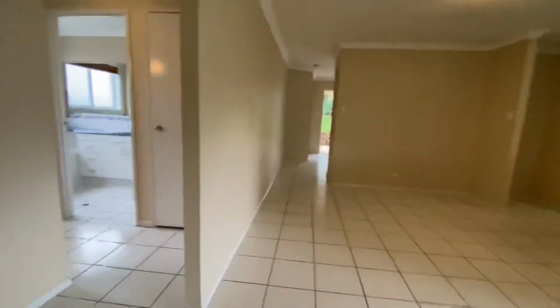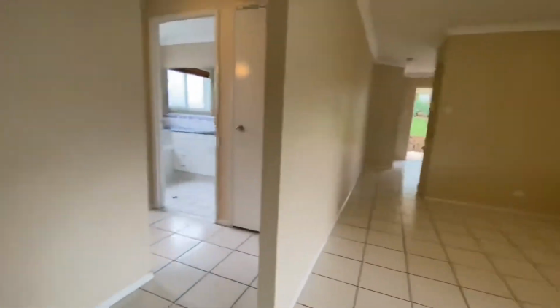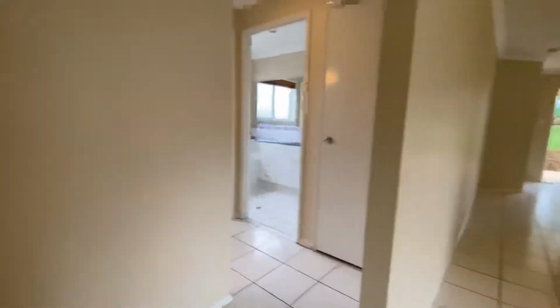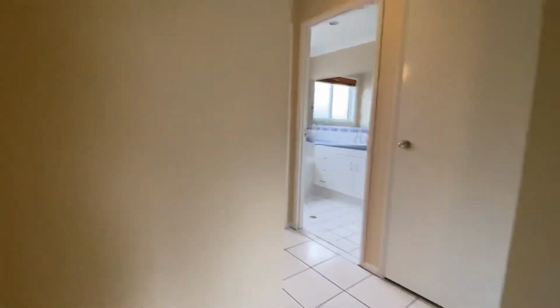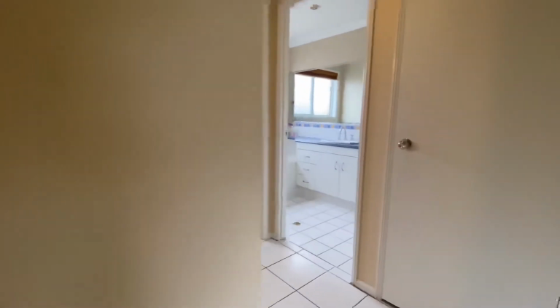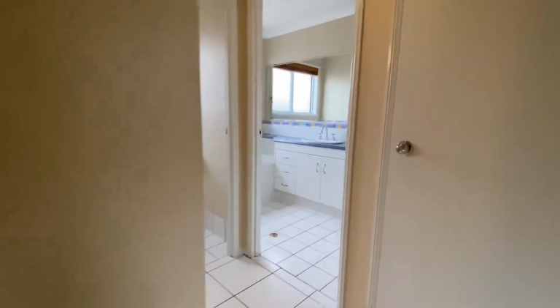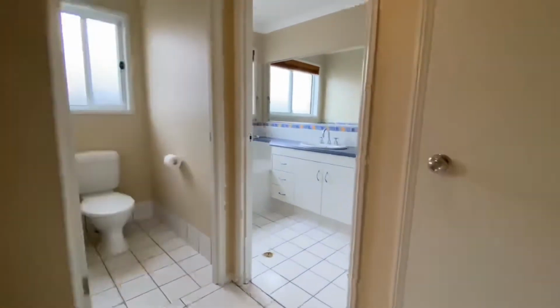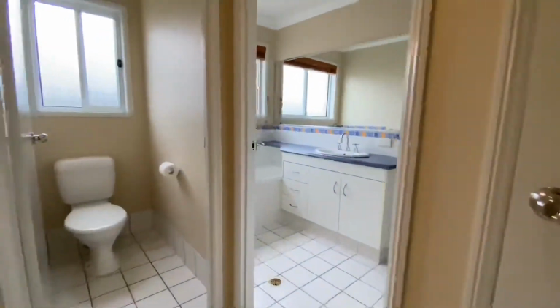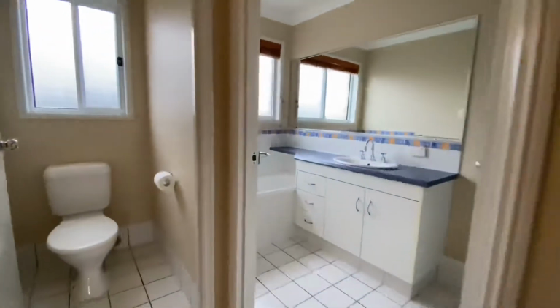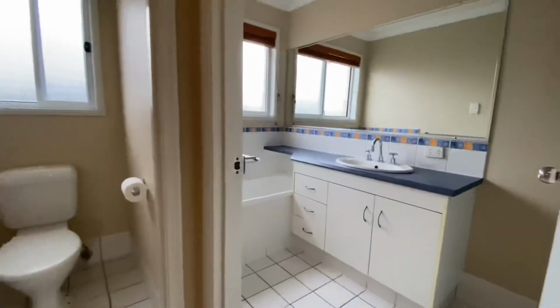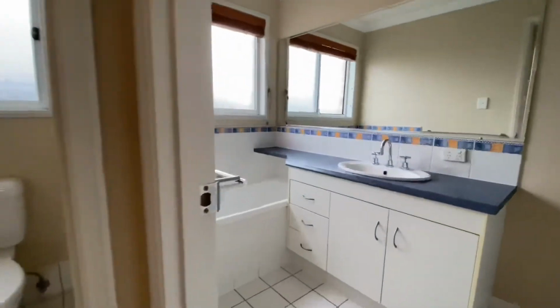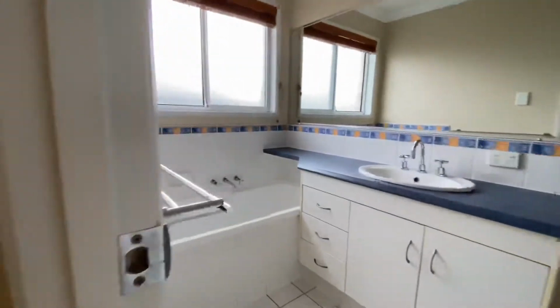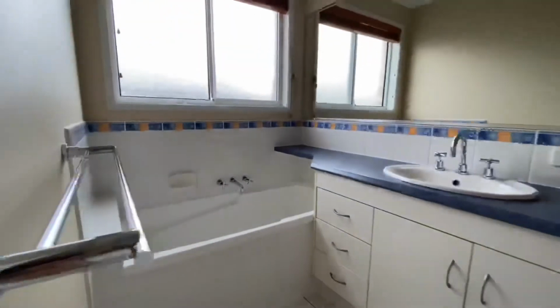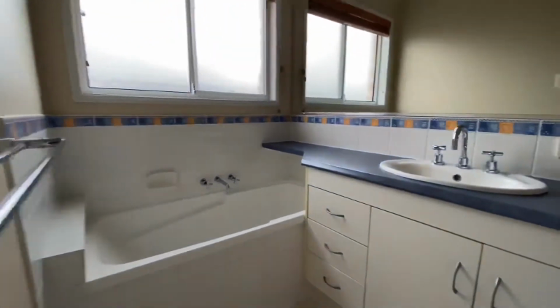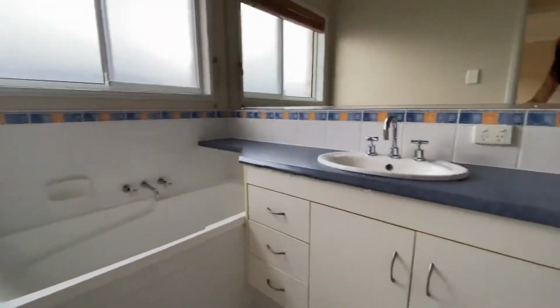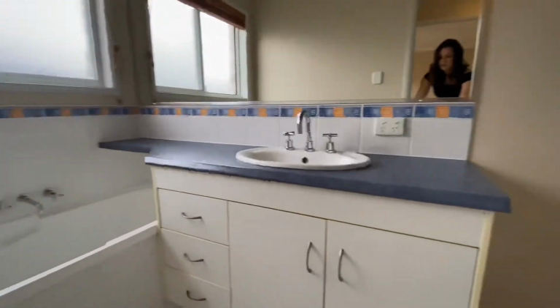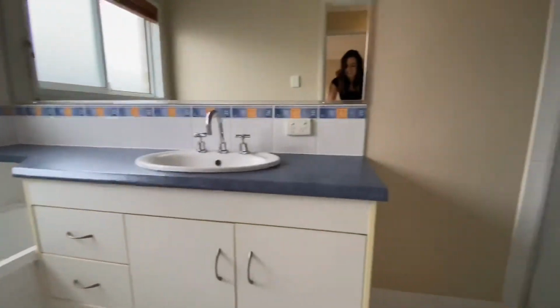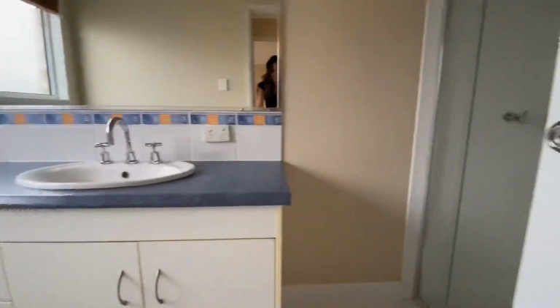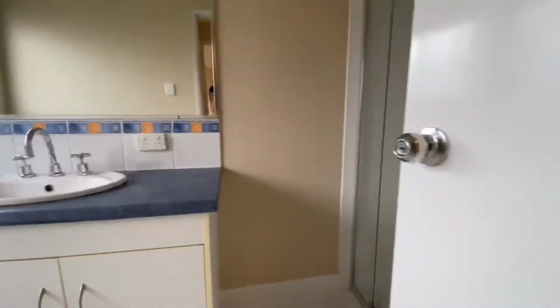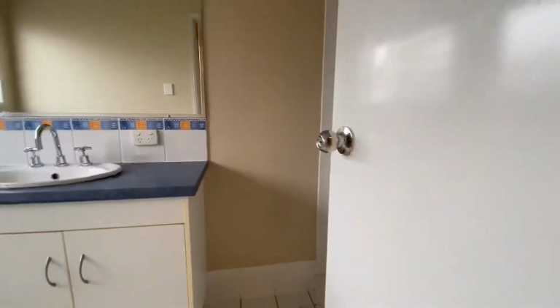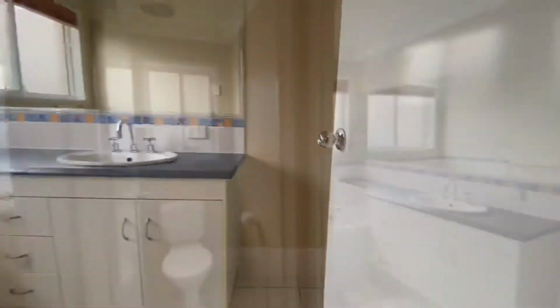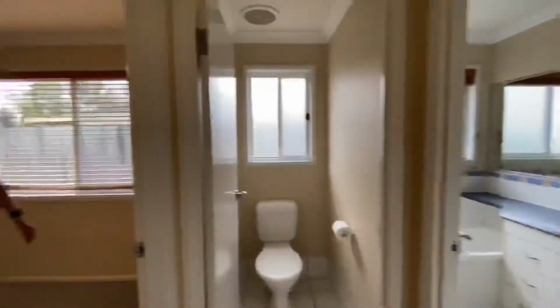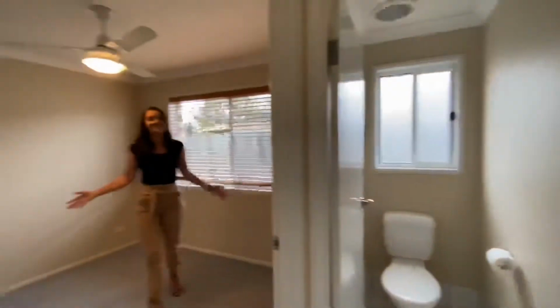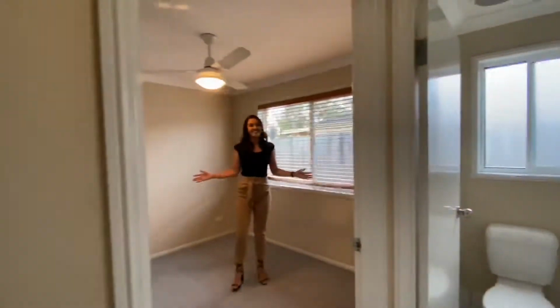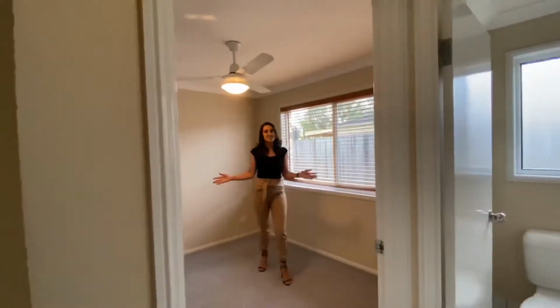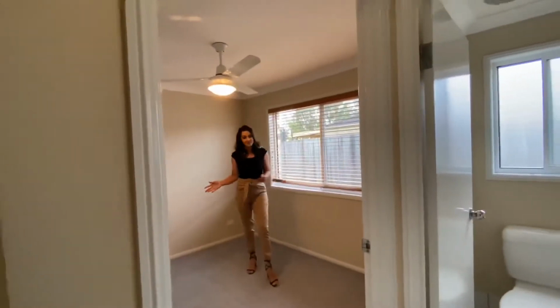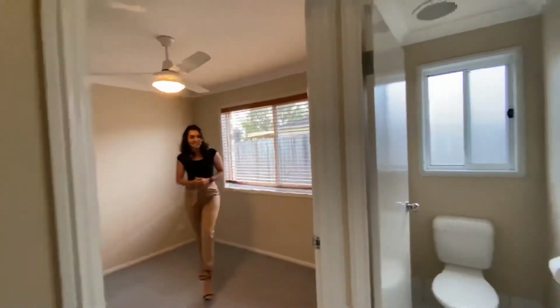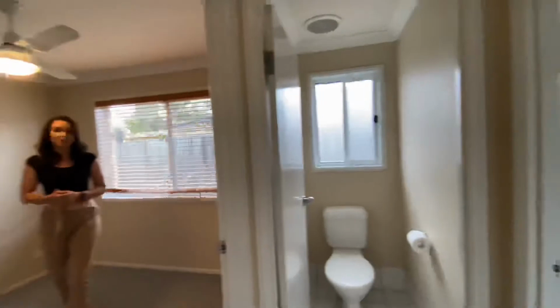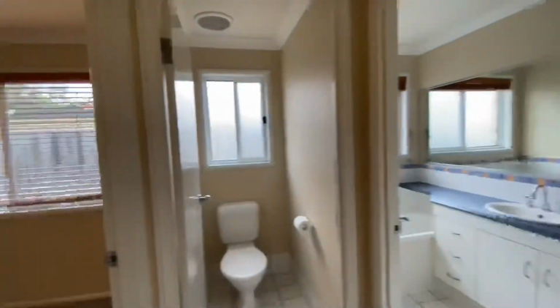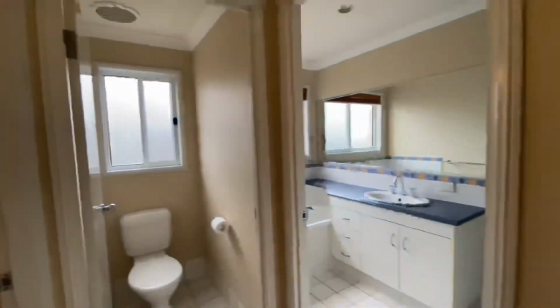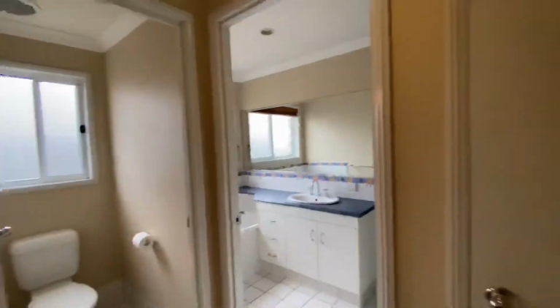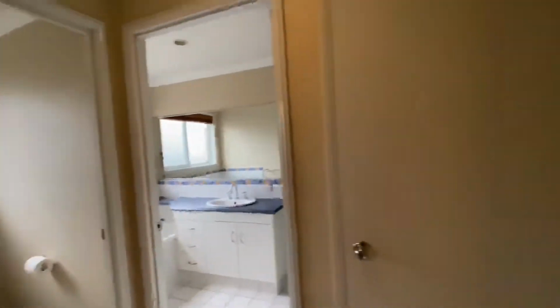Down the front of the hallway is your third or fourth bedroom, along with the main bathroom and separate toilet. All the bedrooms are double-sized to accommodate a double bed.